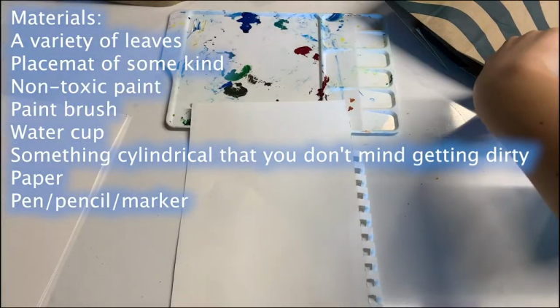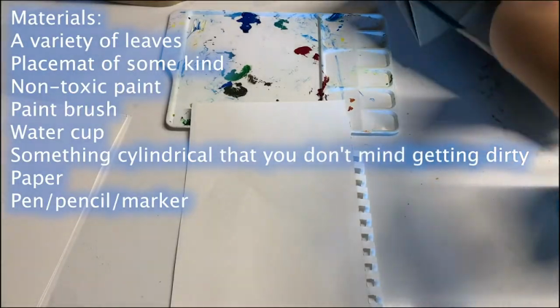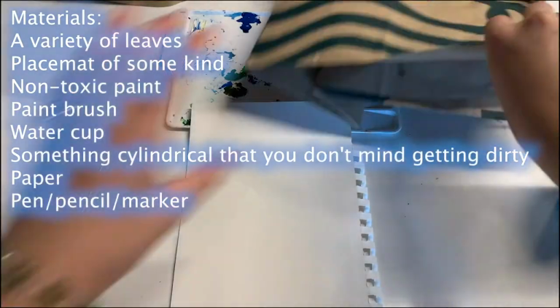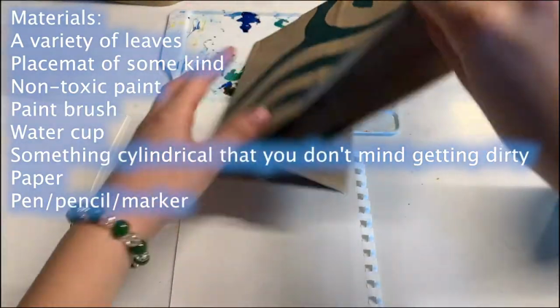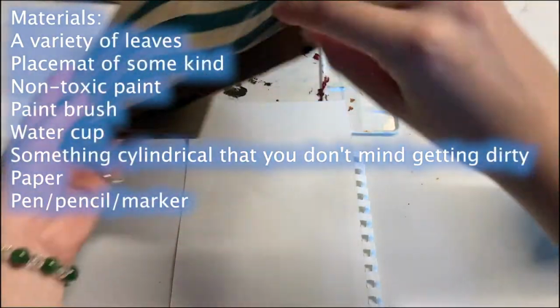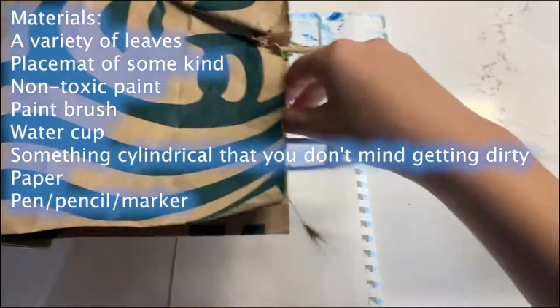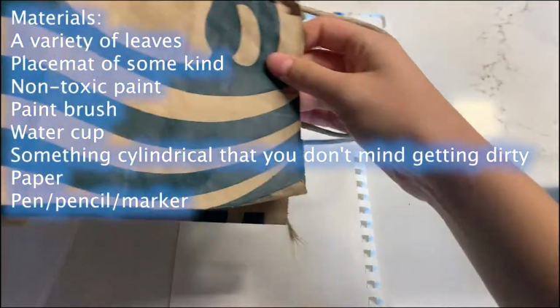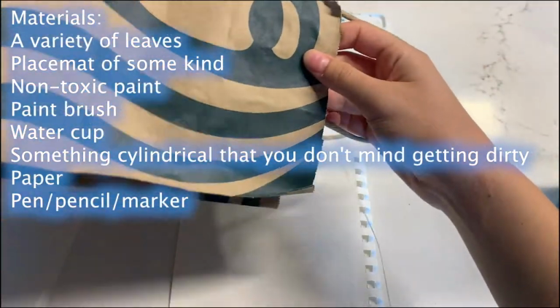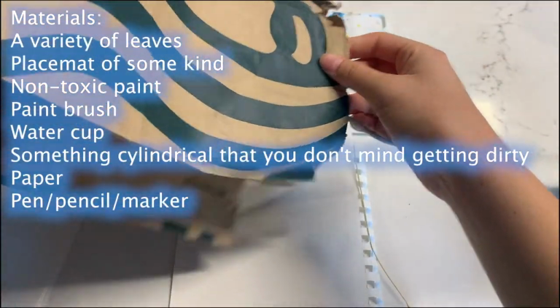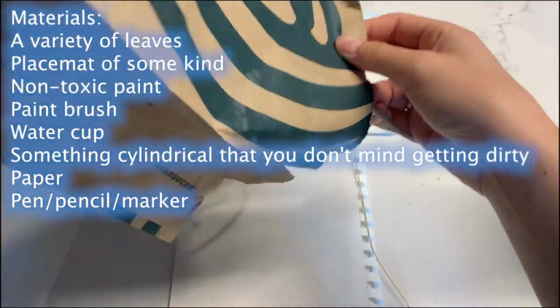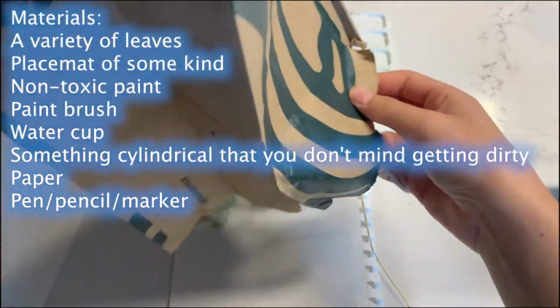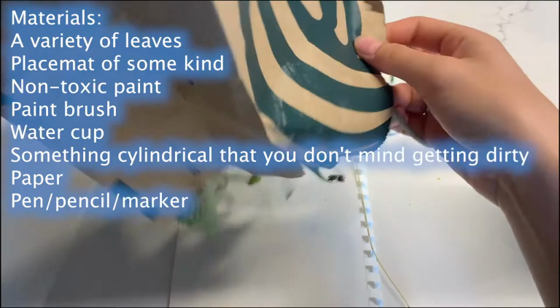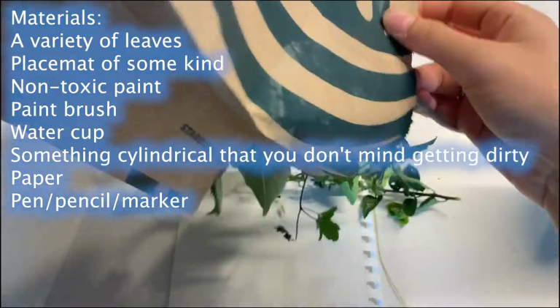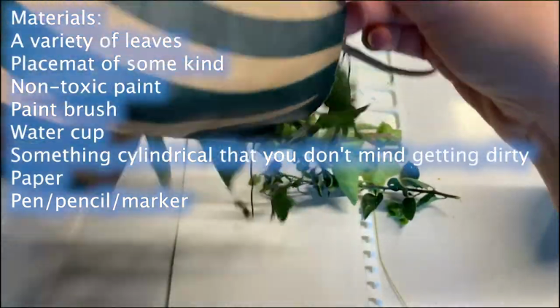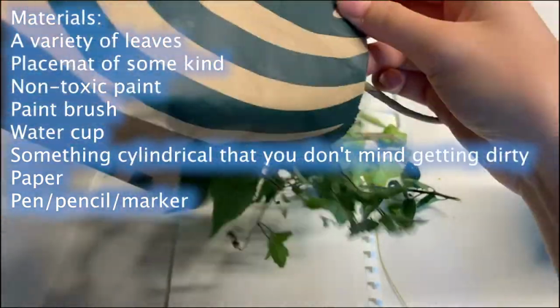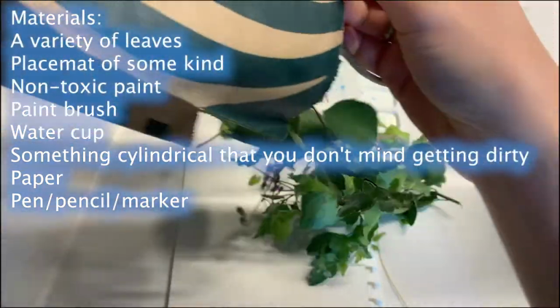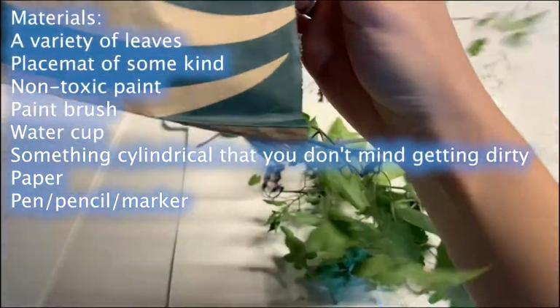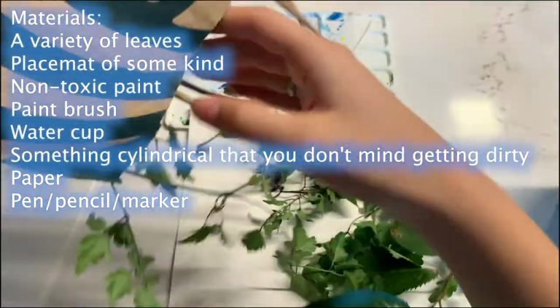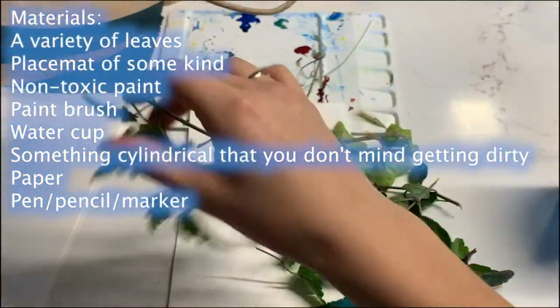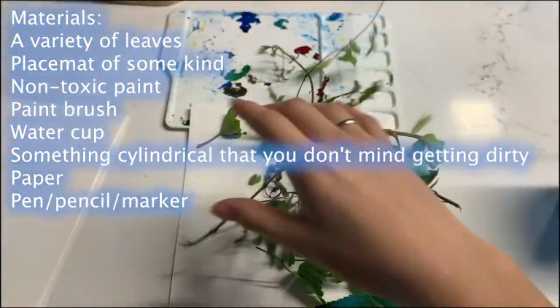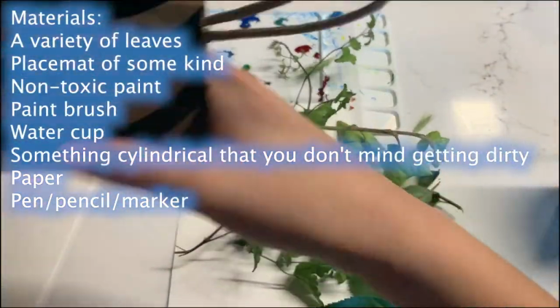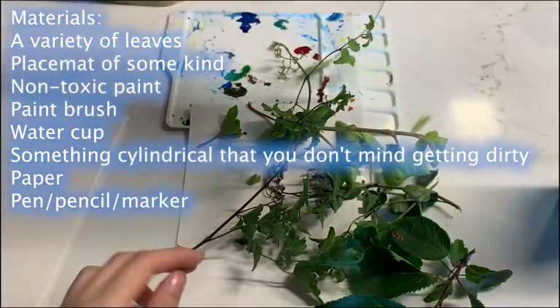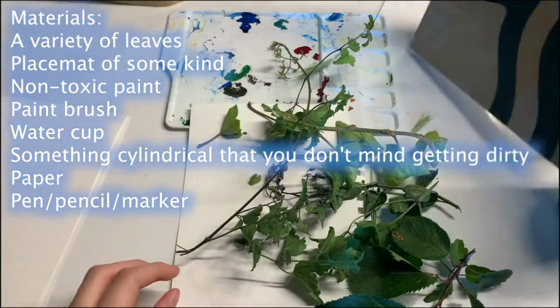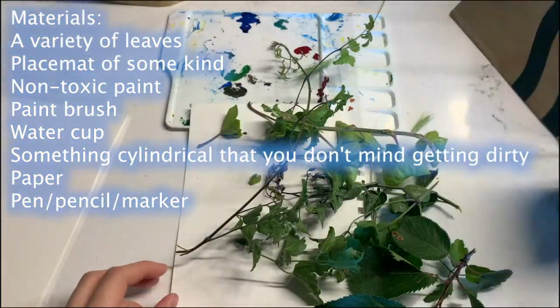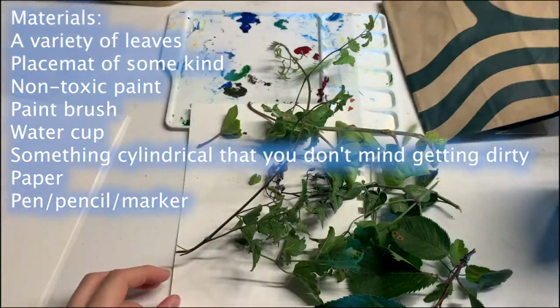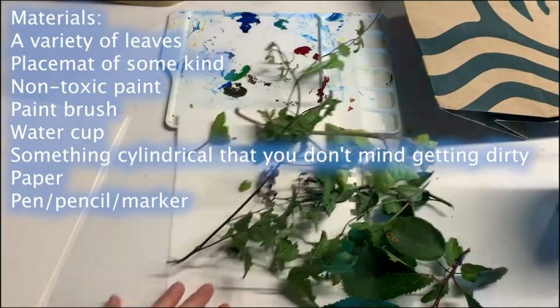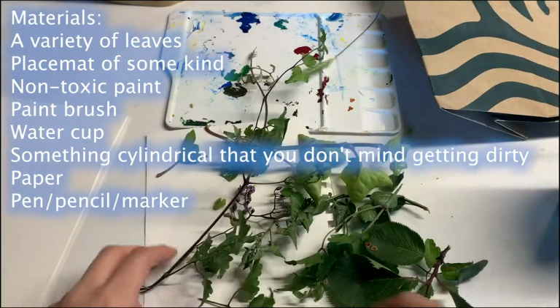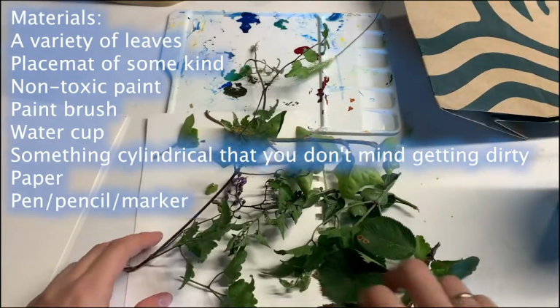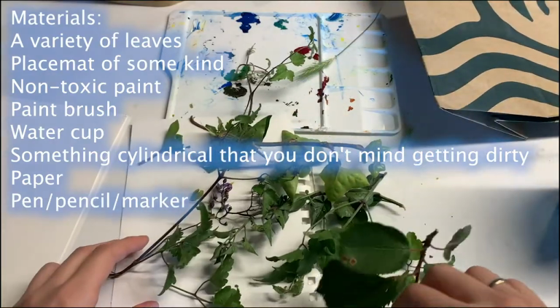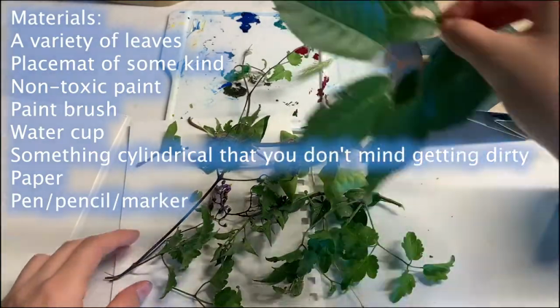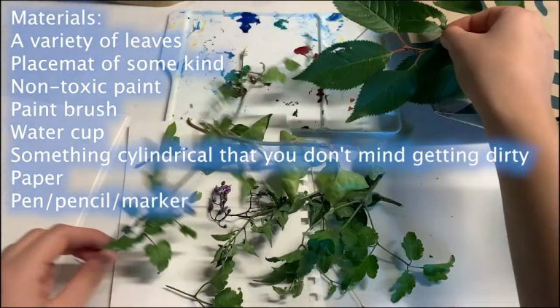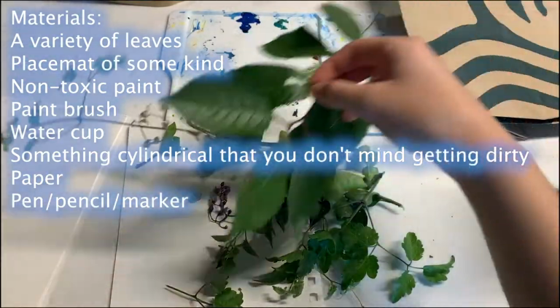The materials for this project are pretty simple. You will need a variety of leaves, a placemat of some kind, non-toxic paint, a paintbrush, and a water cup.